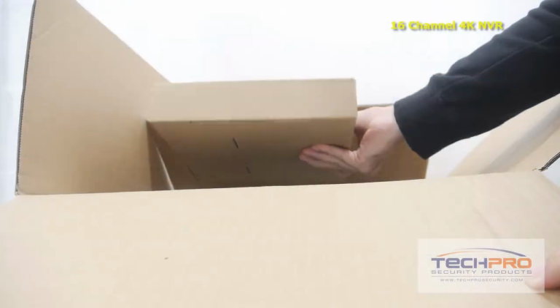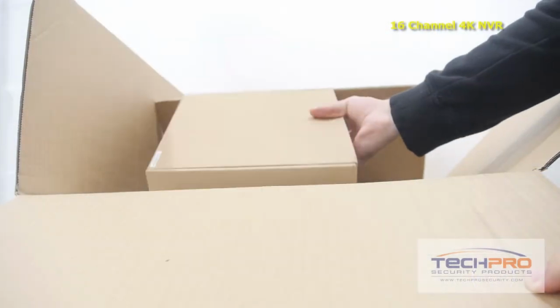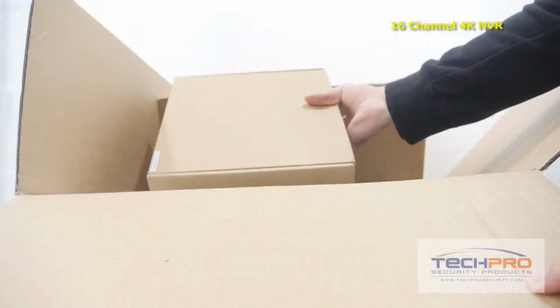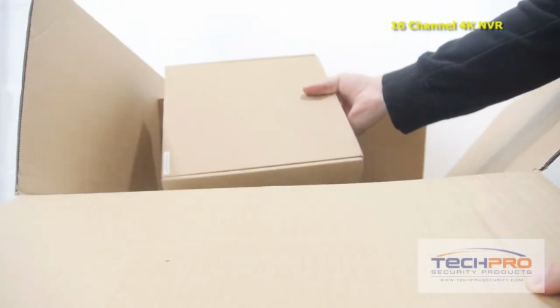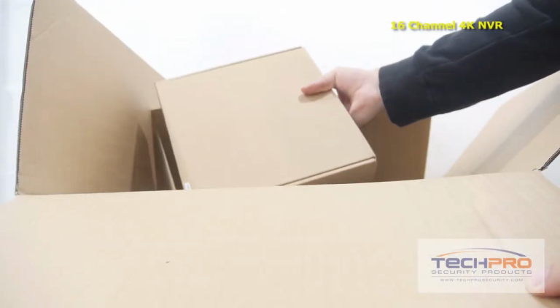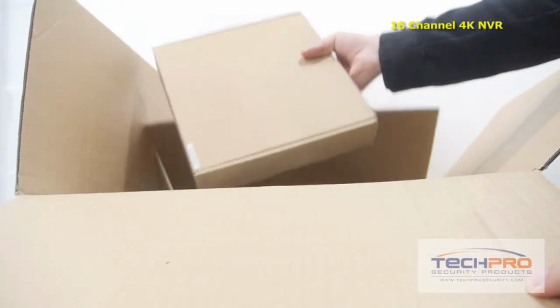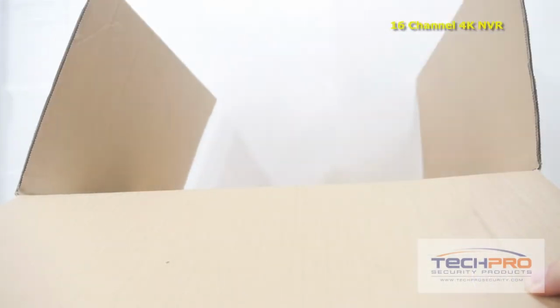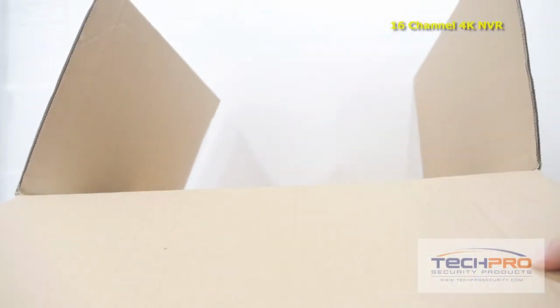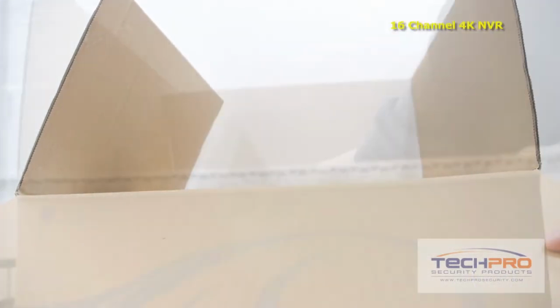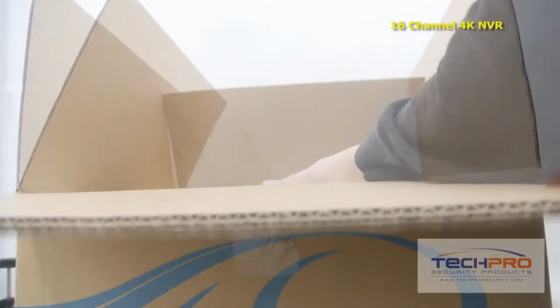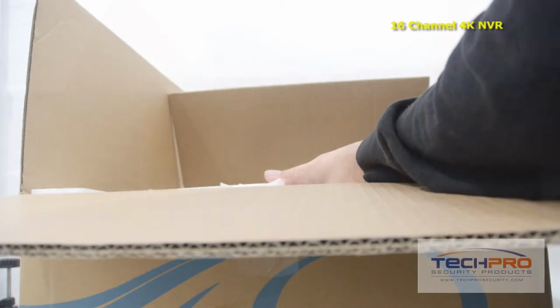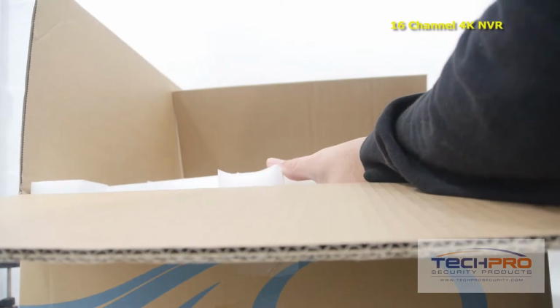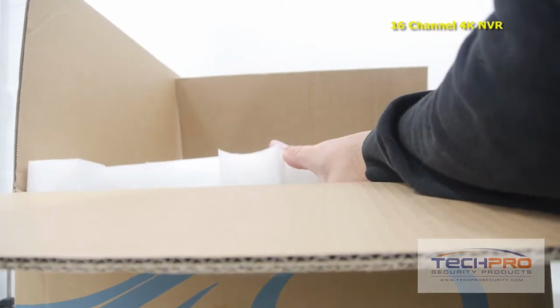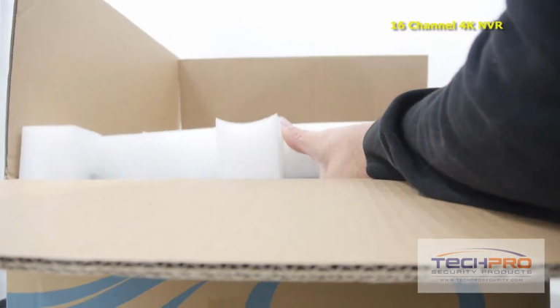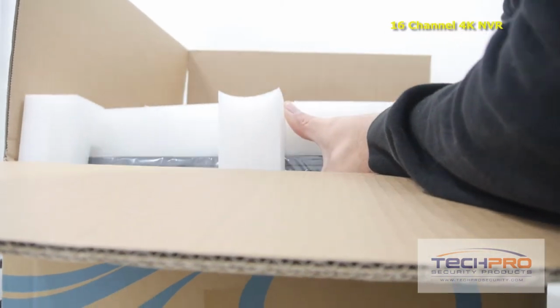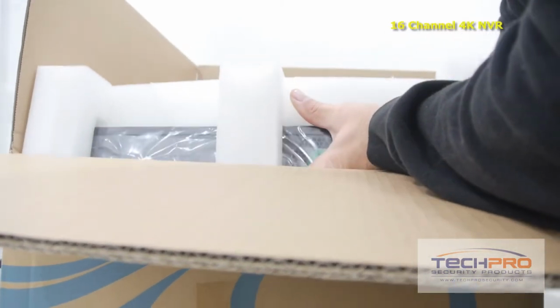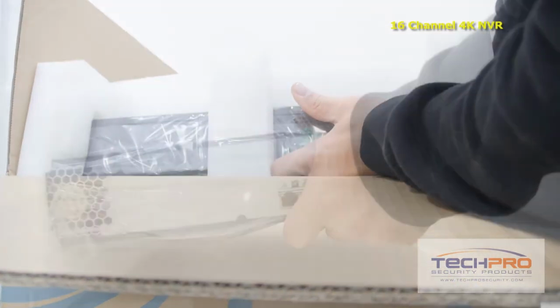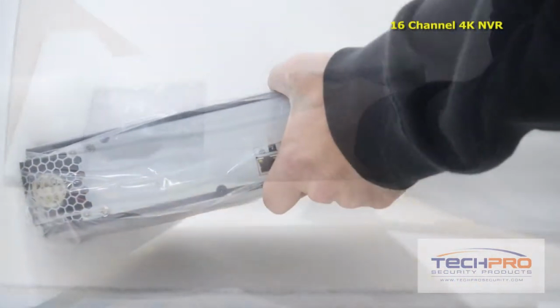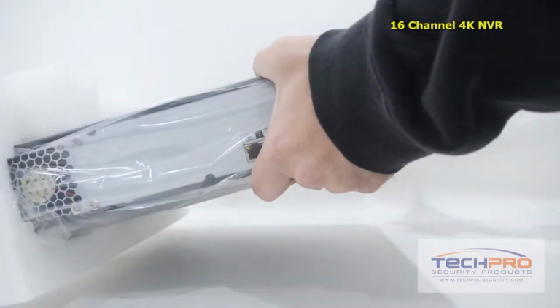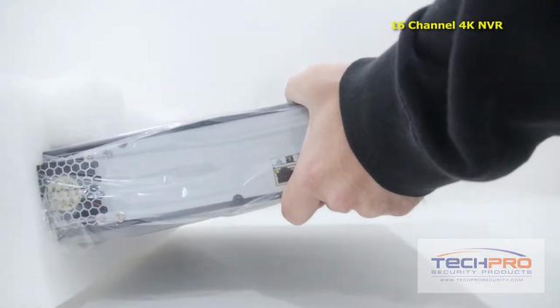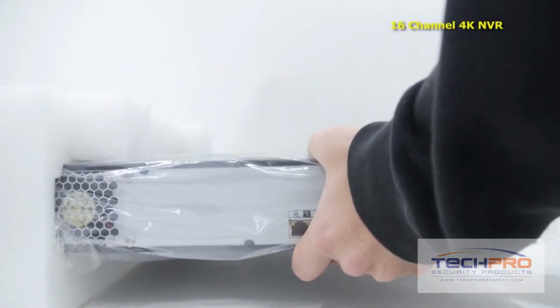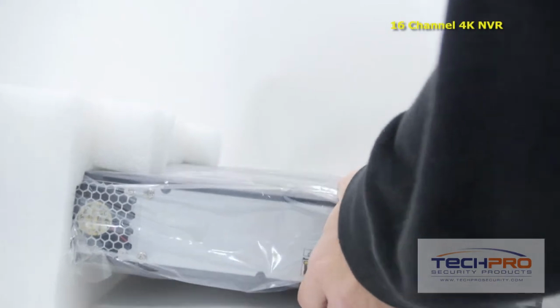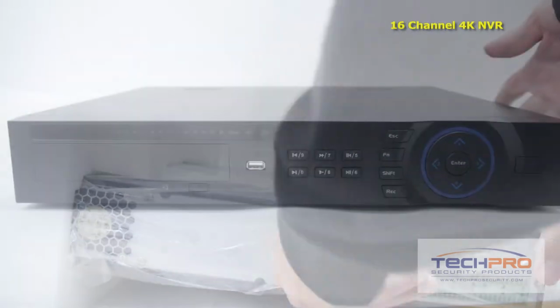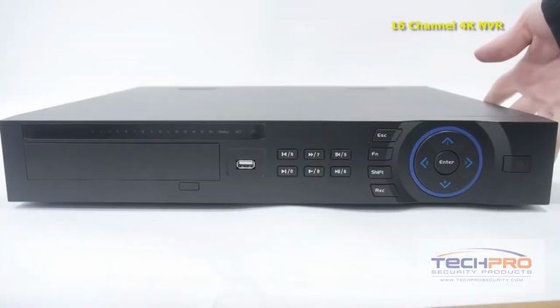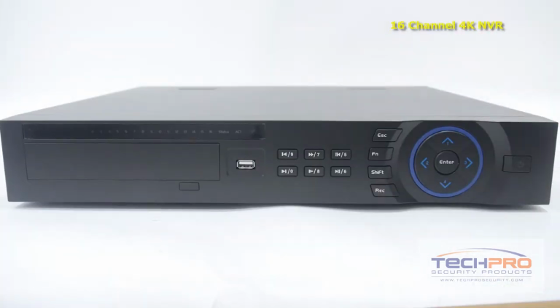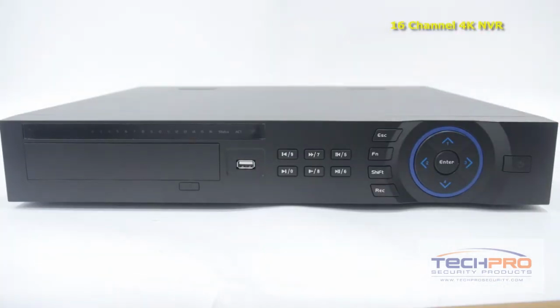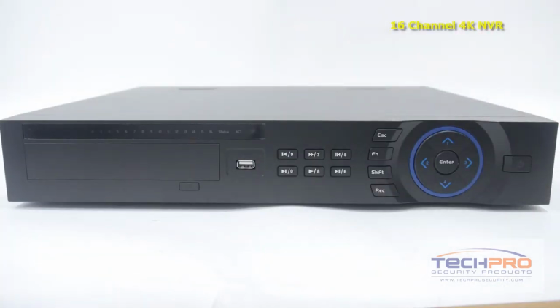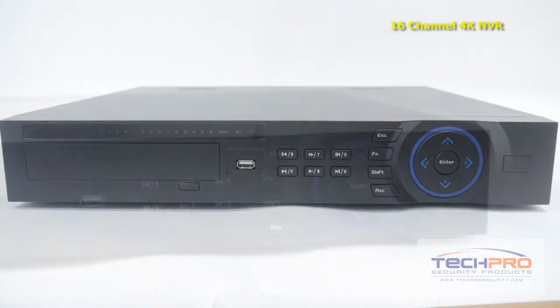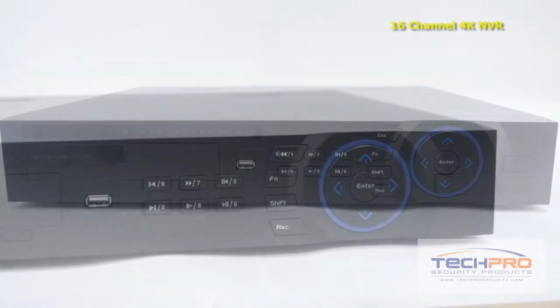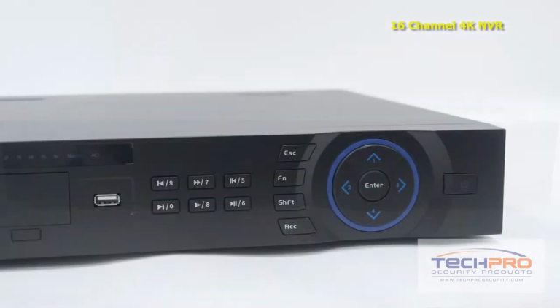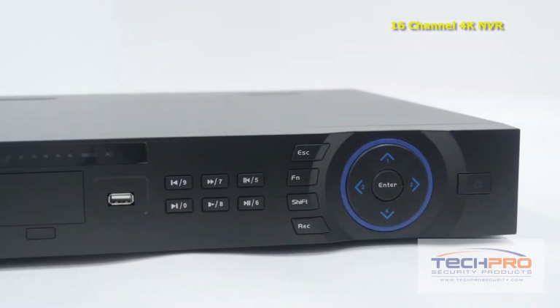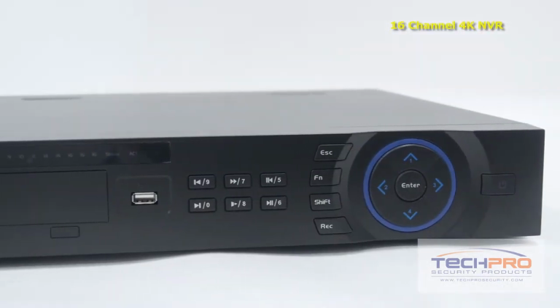This is our brand new 16-channel Ultra HD NVR. This is the first of our network video recorders that can record up to an incredible 12 megapixel resolution and can output video on 4K resolution monitors, enabling it to capture unprecedented video image detail.